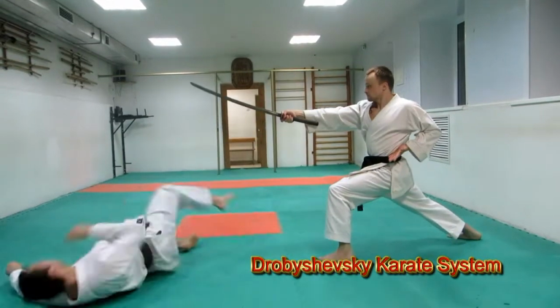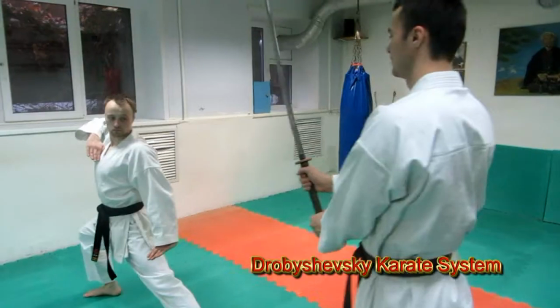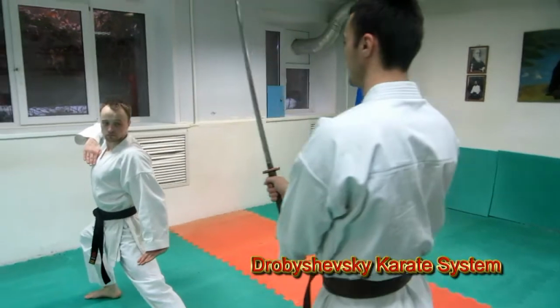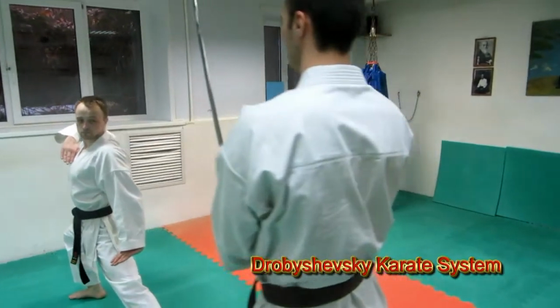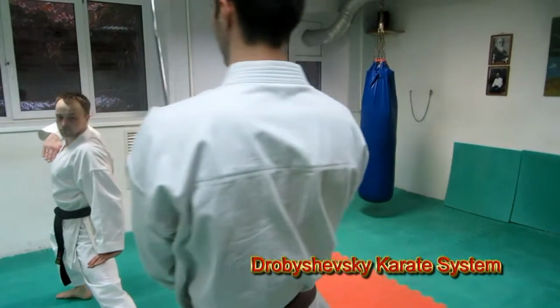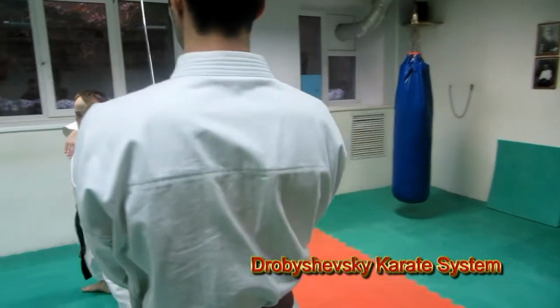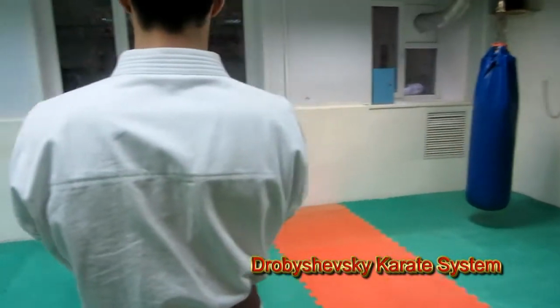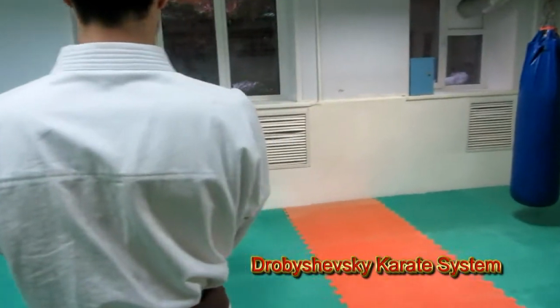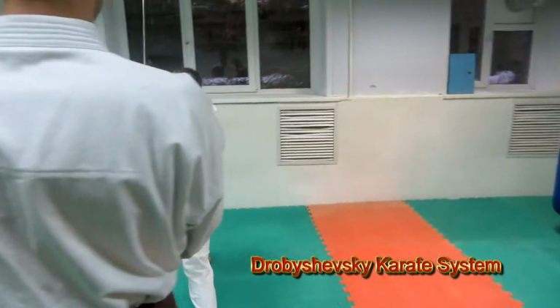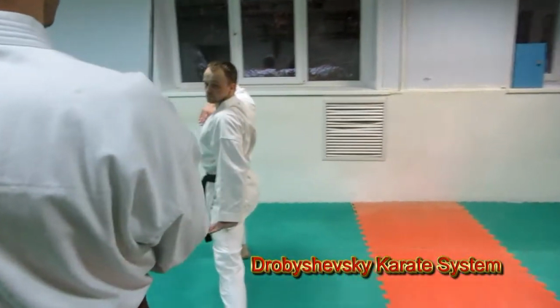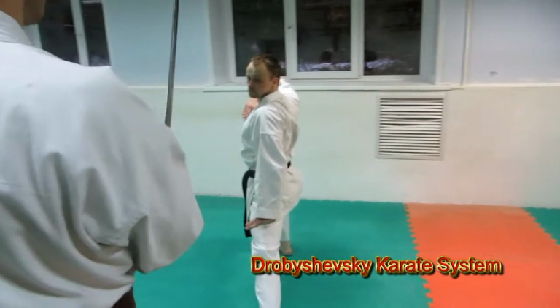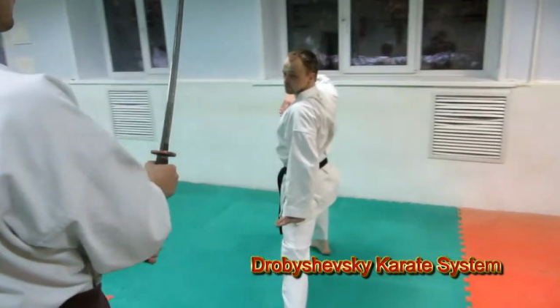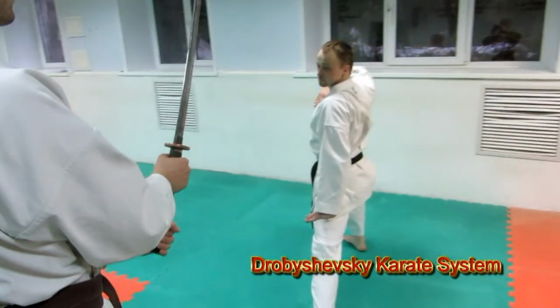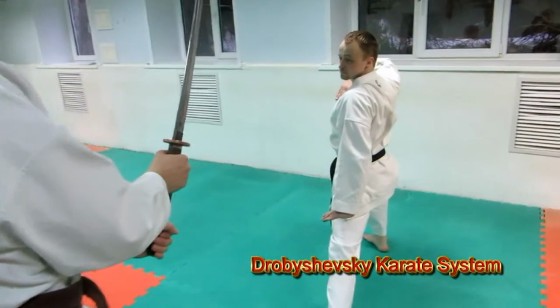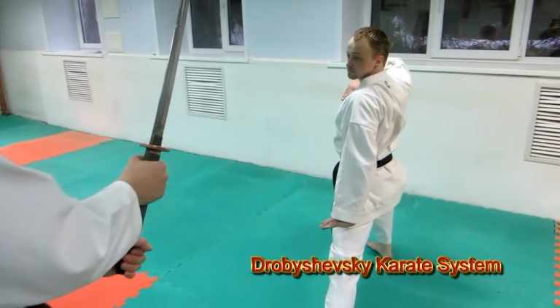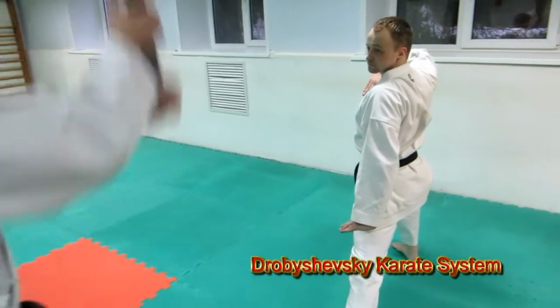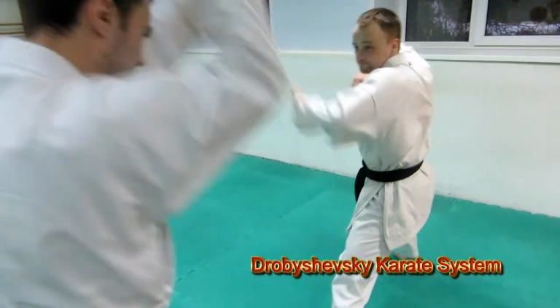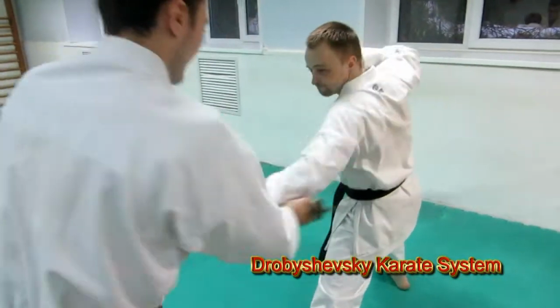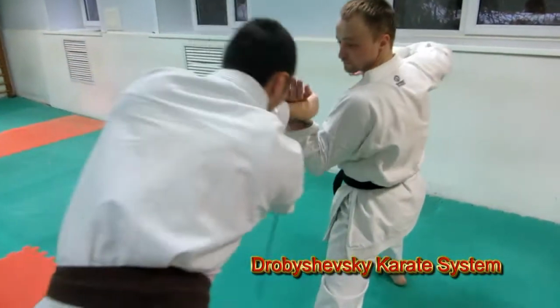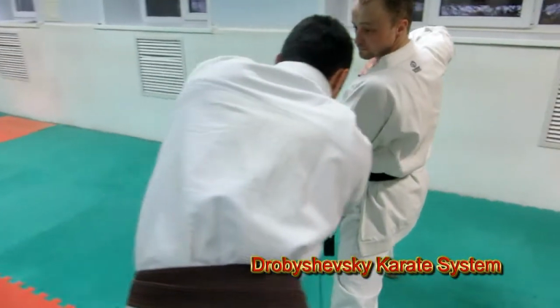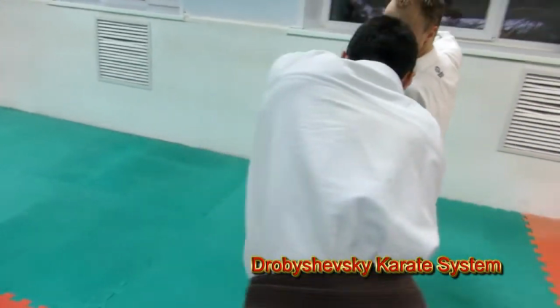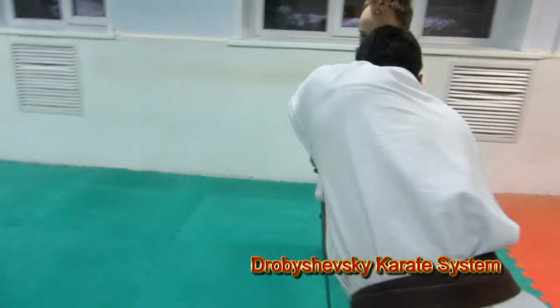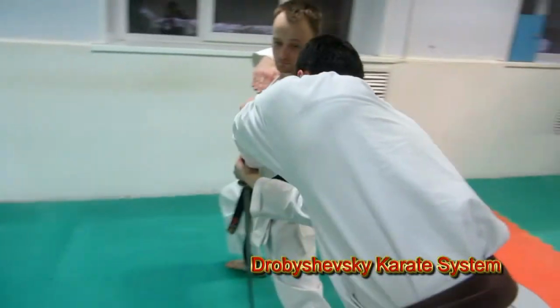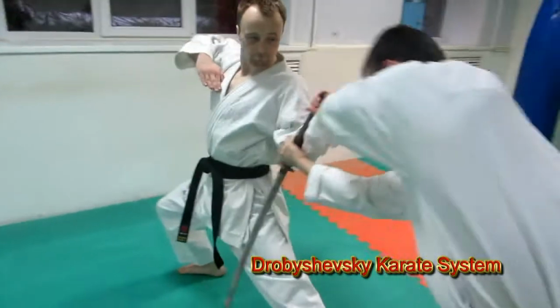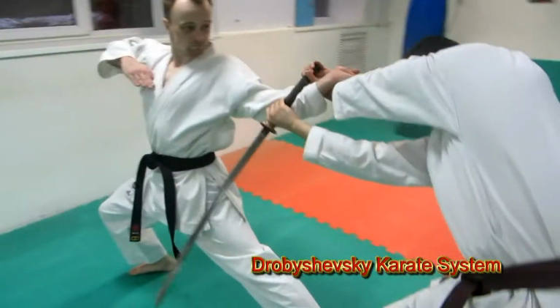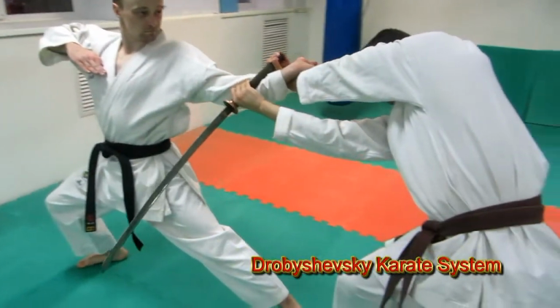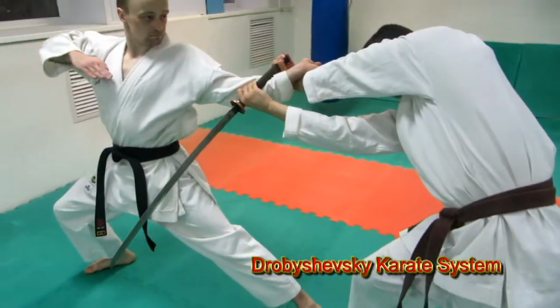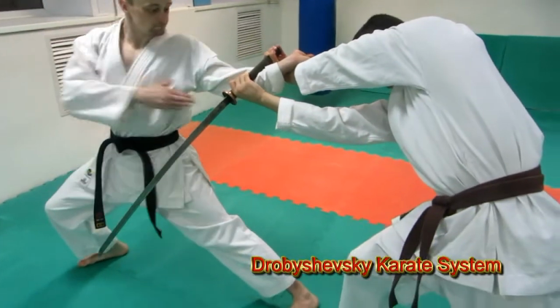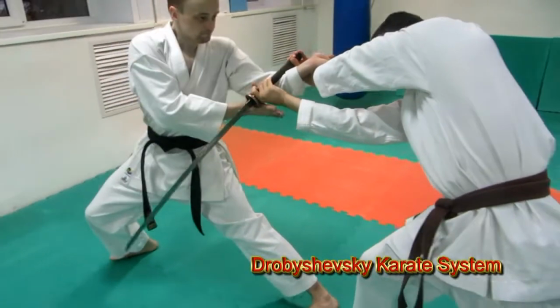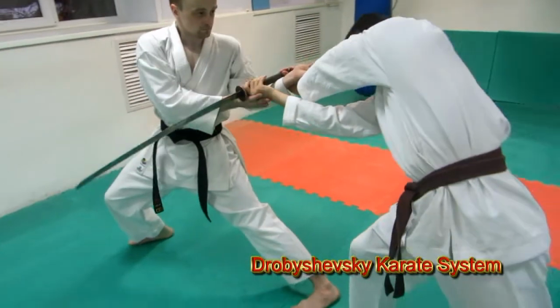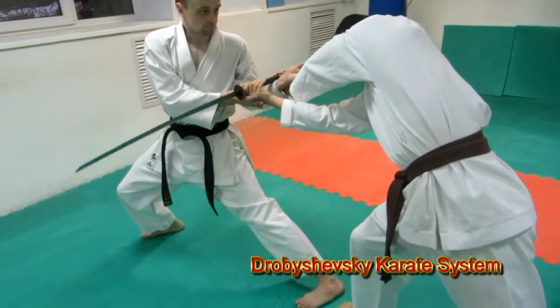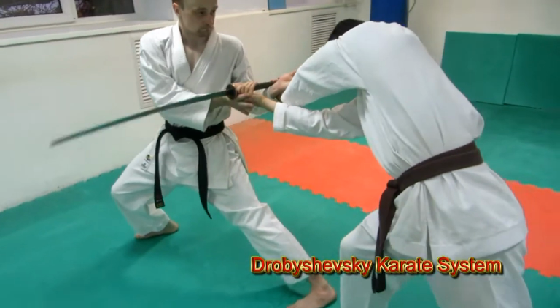Seipai in action. This could be a combination for sword defense, edge sword defense, a rock, disarm, atemi.